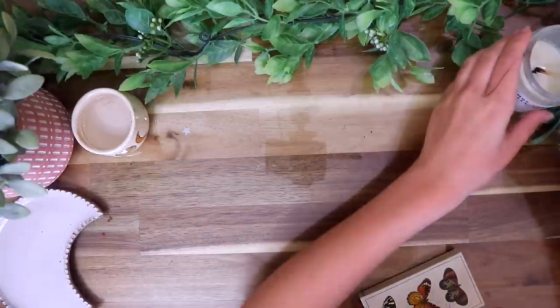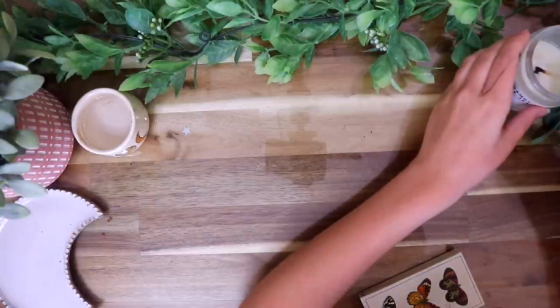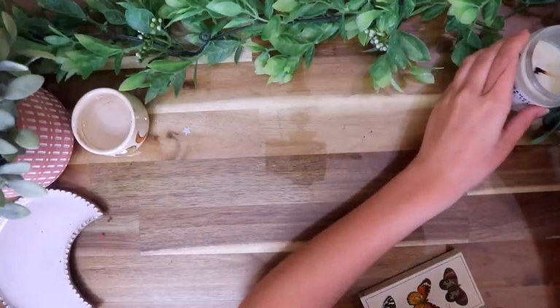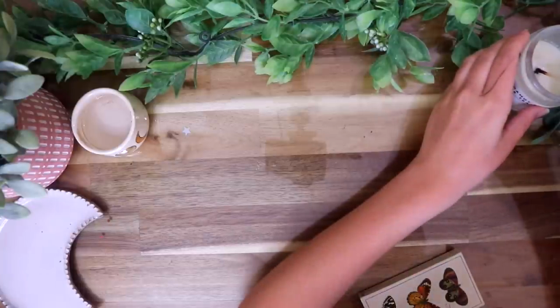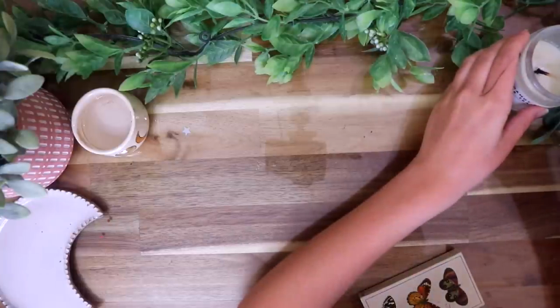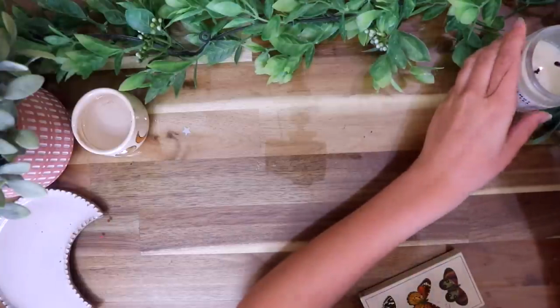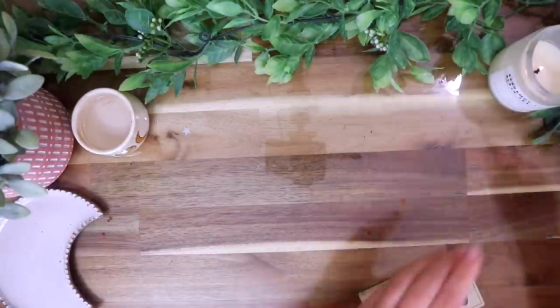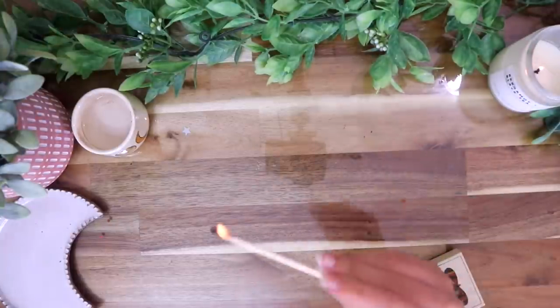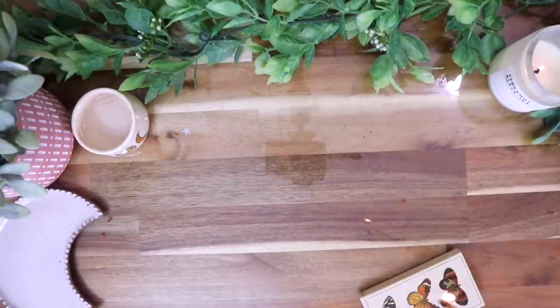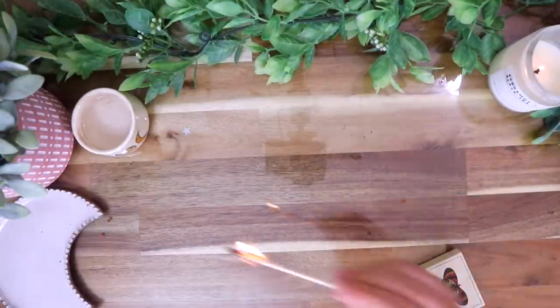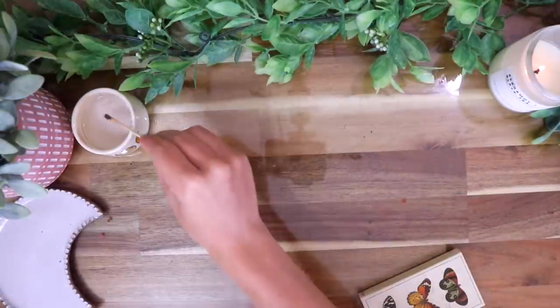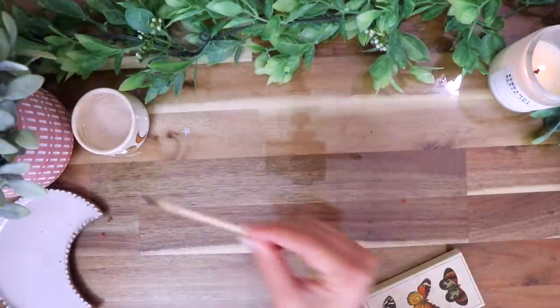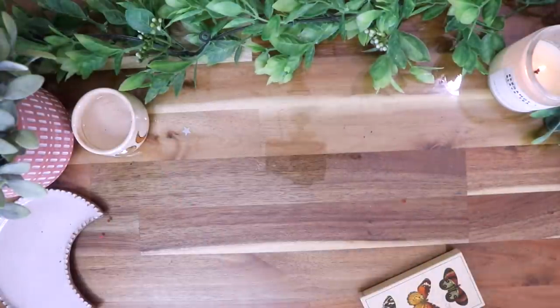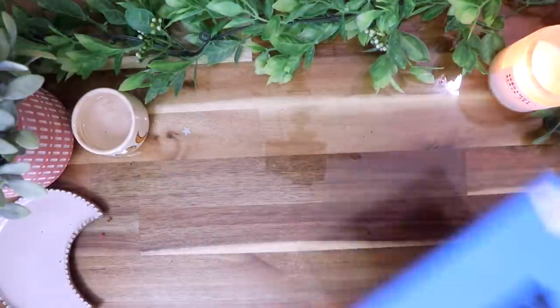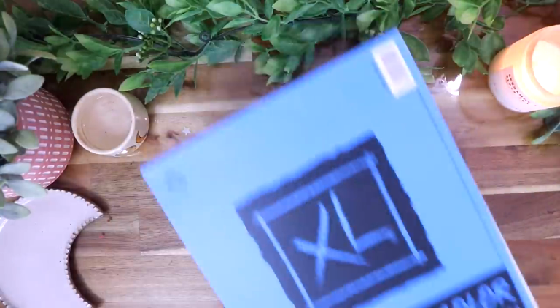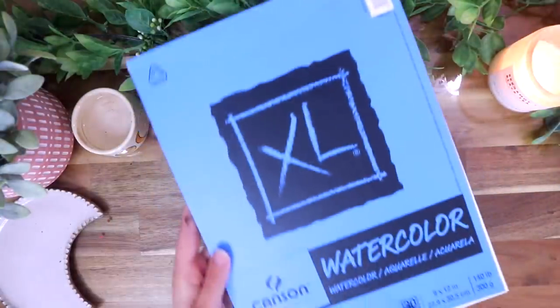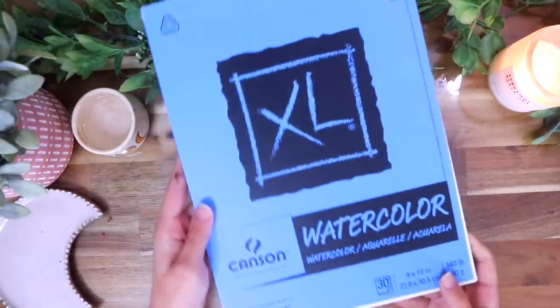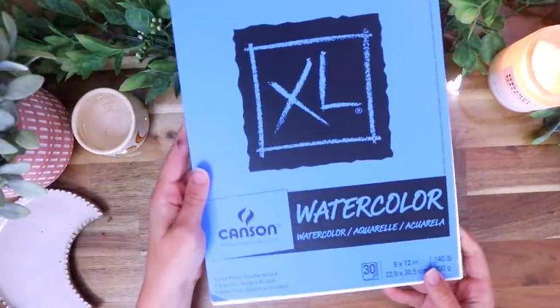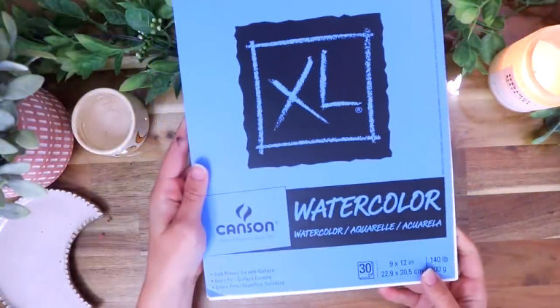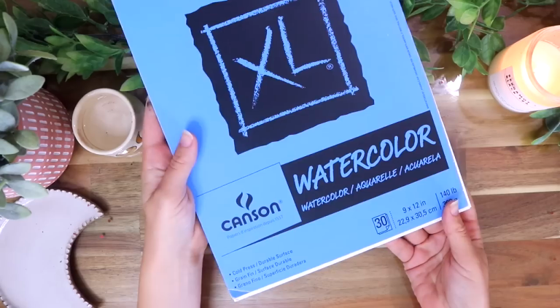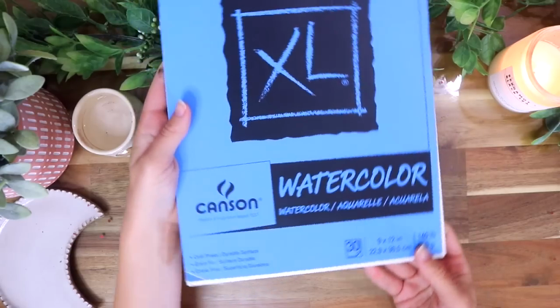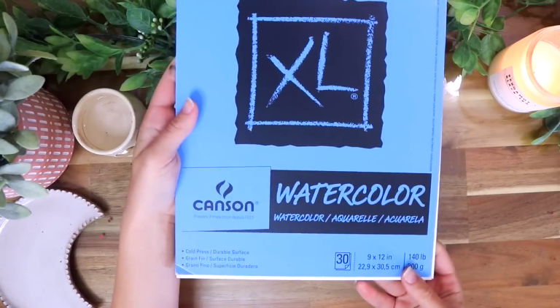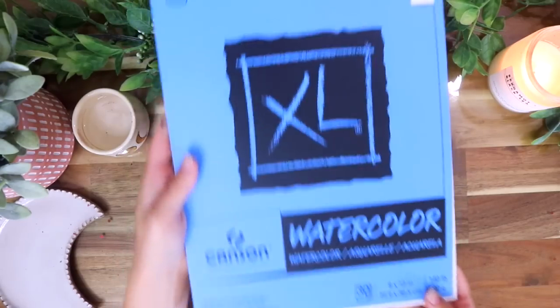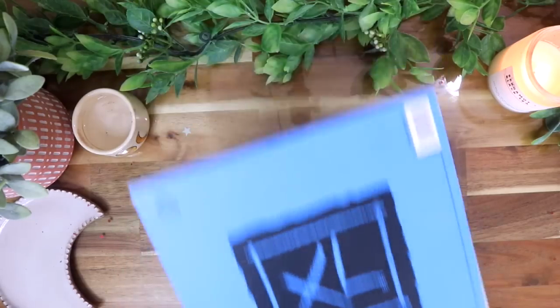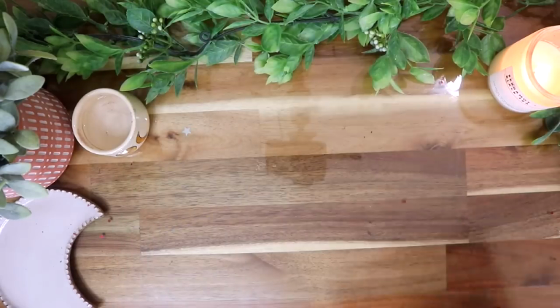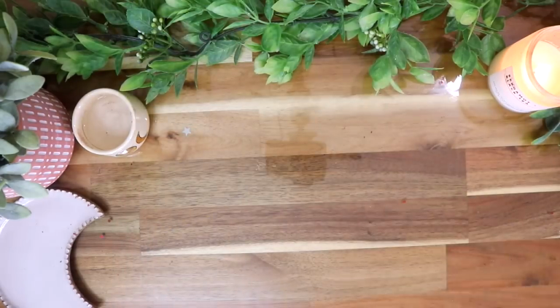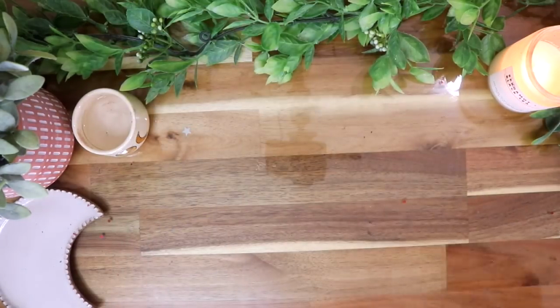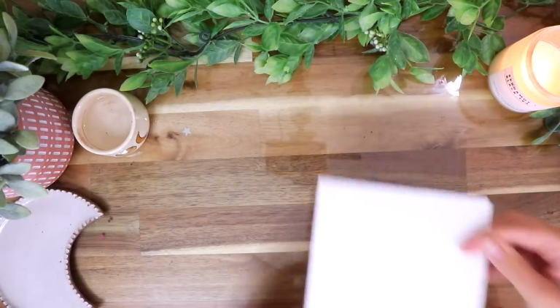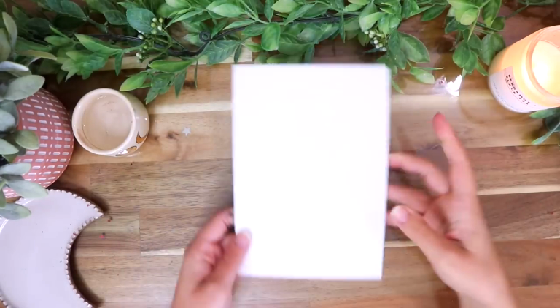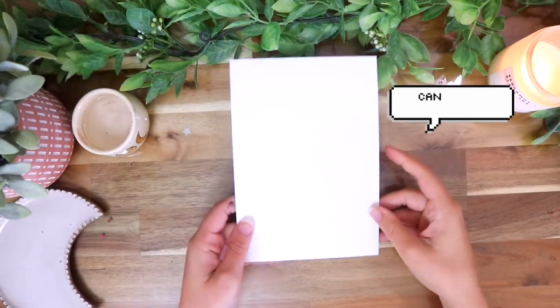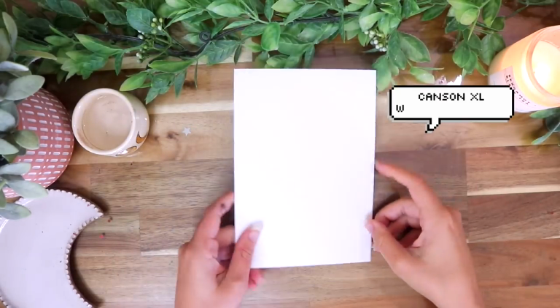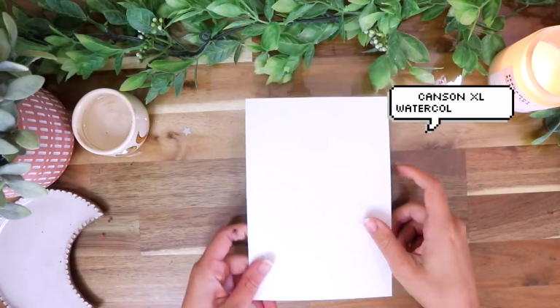Hi everyone! I hope you guys are having a nice and cozy fall season. Today I'm going to be planning out my month of October in my bullet journal.